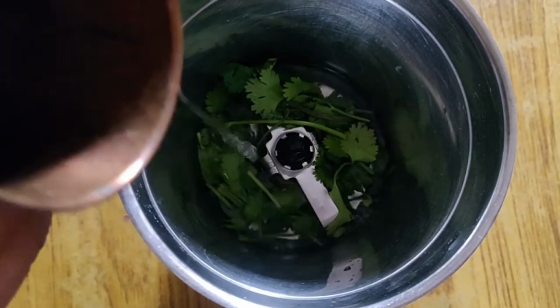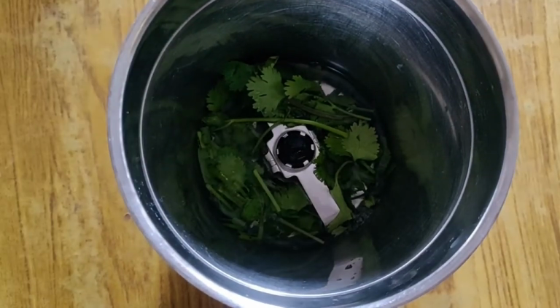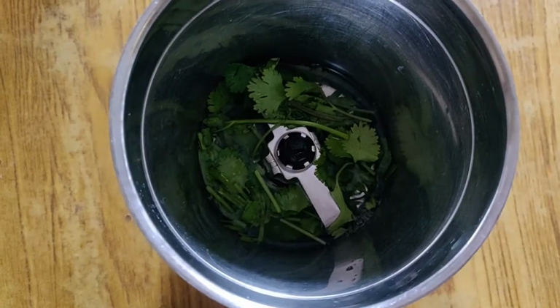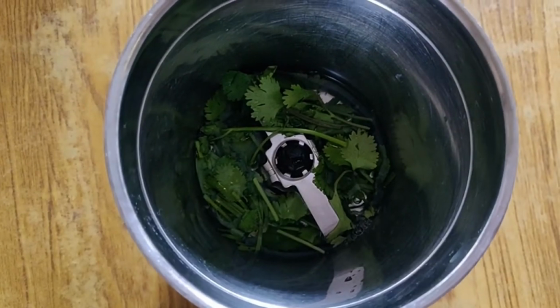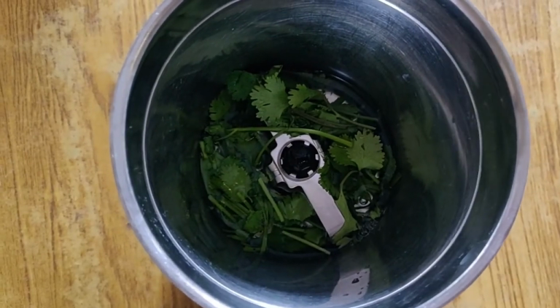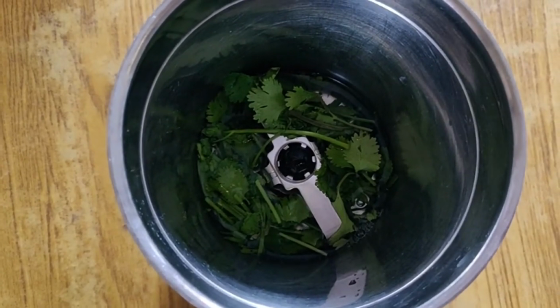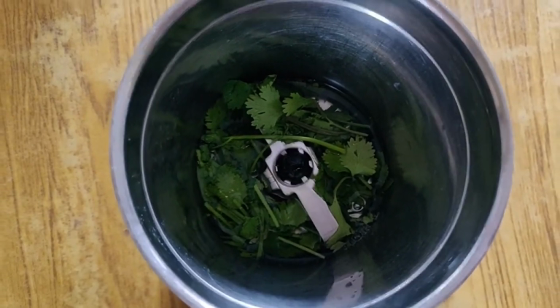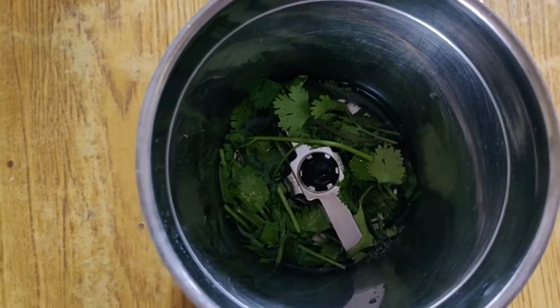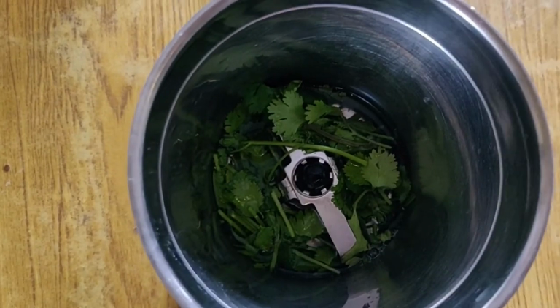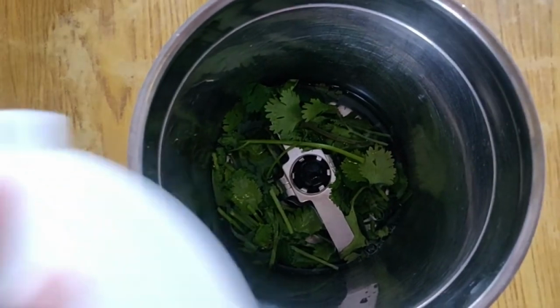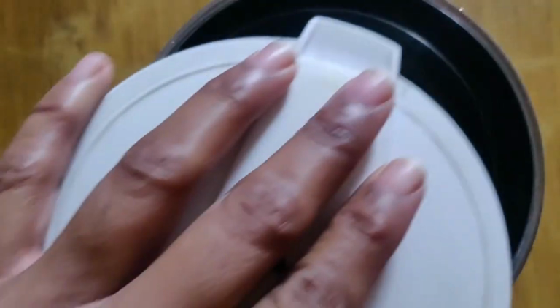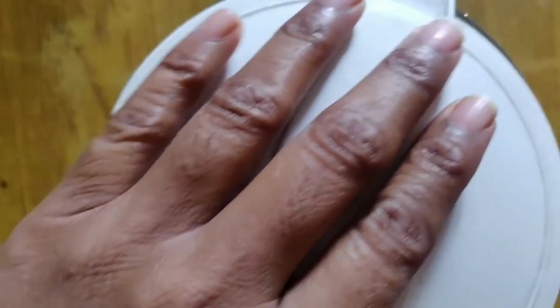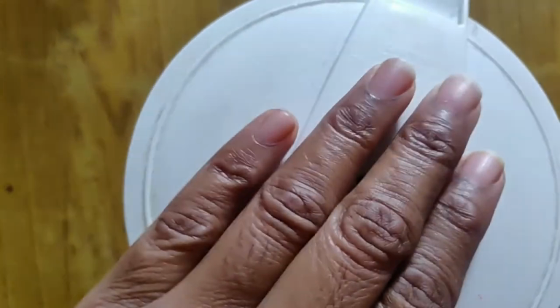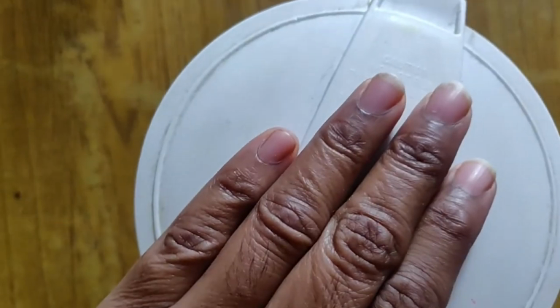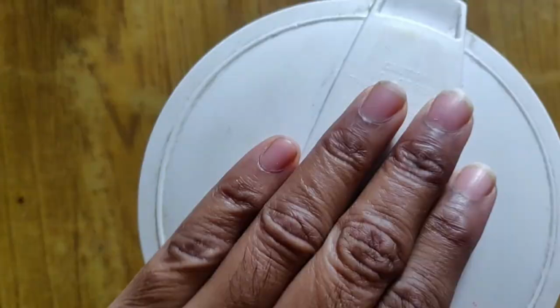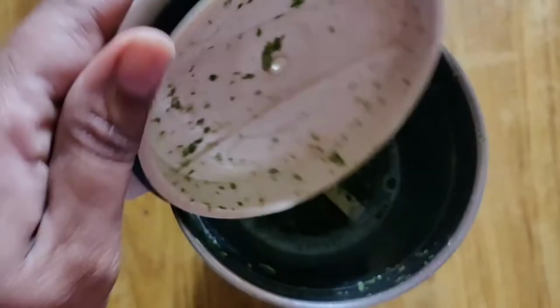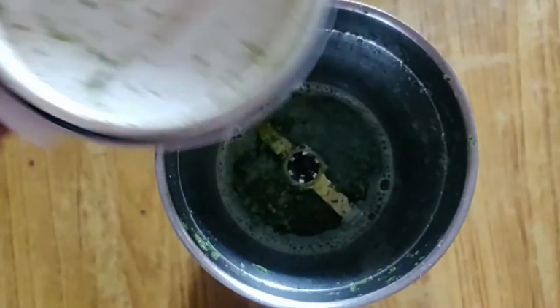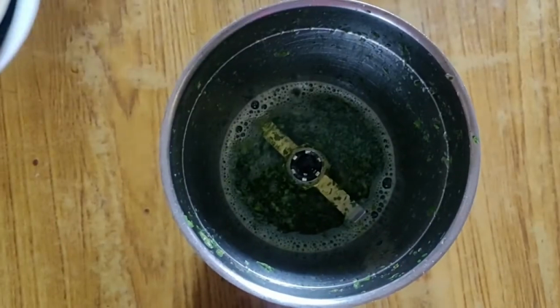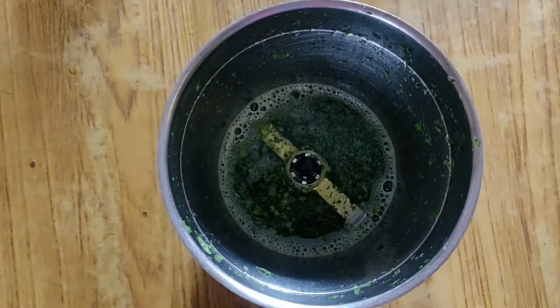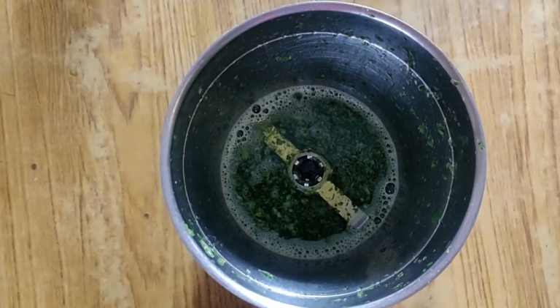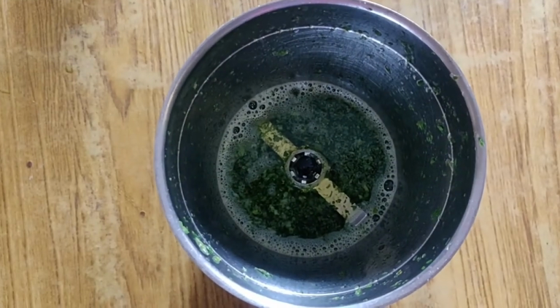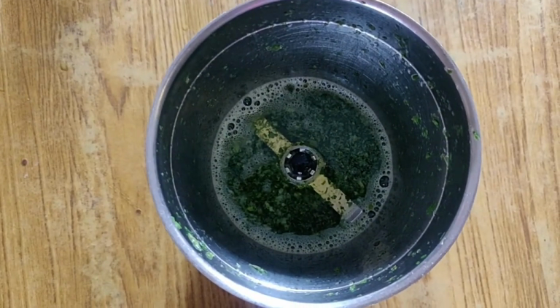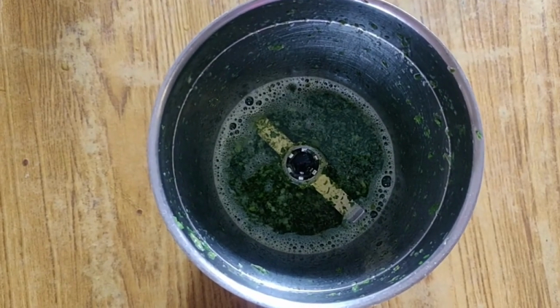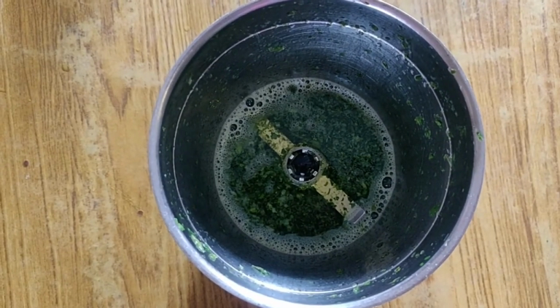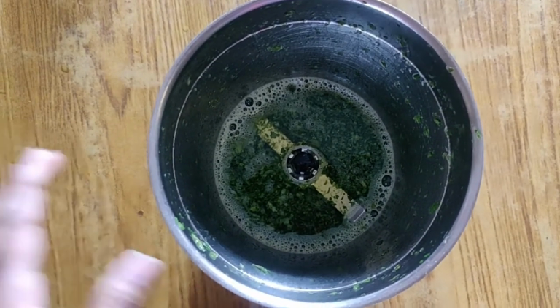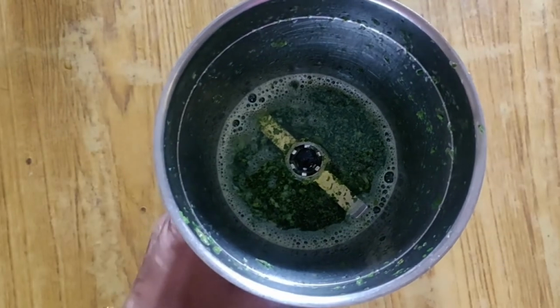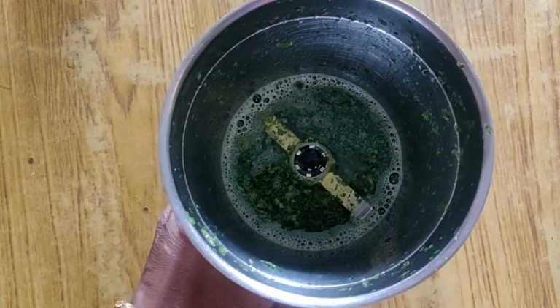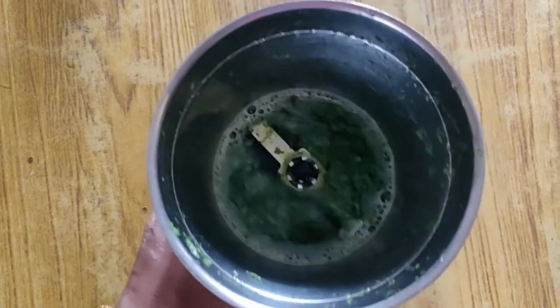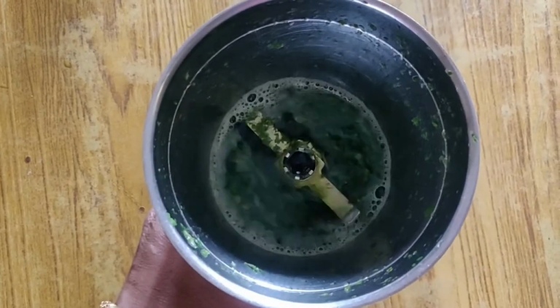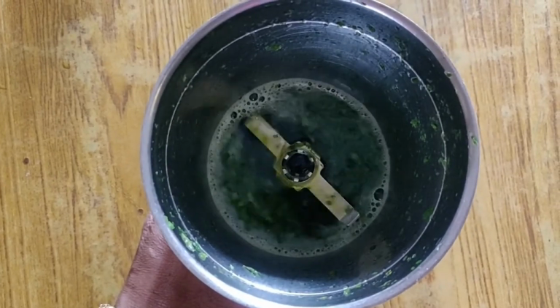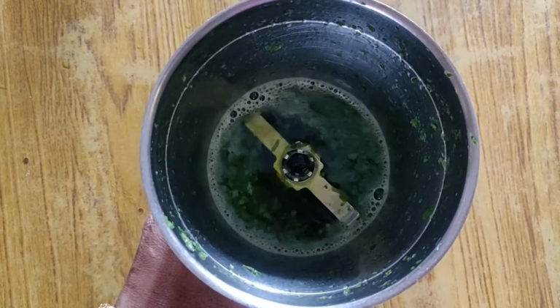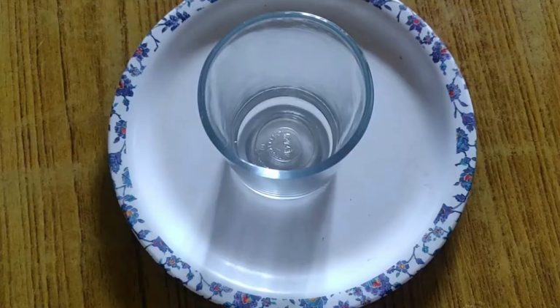After you finish the mix, you can mix it in a half glass of water.